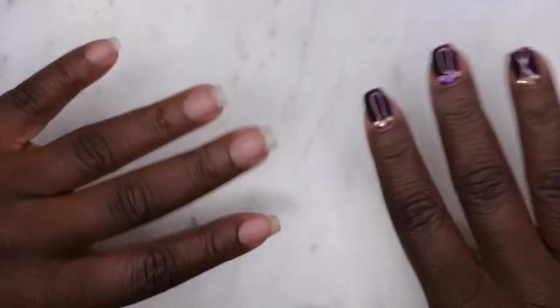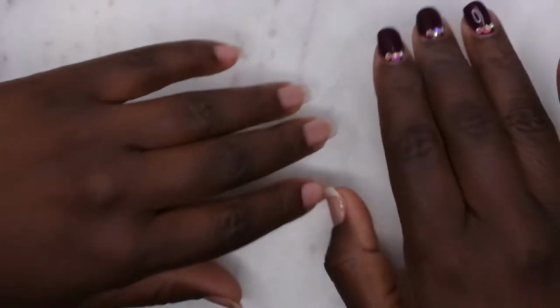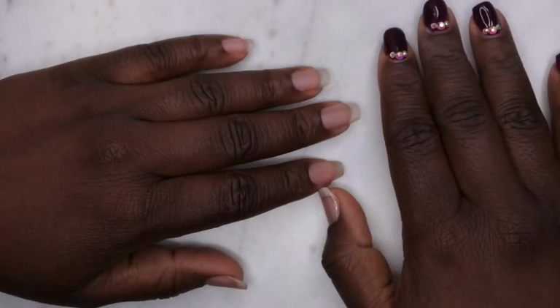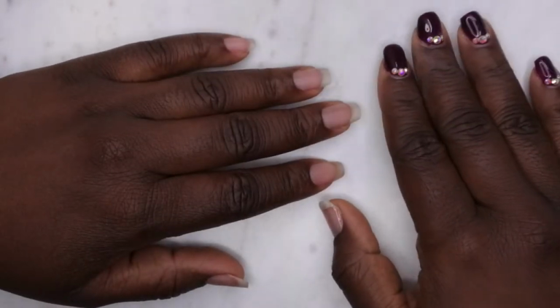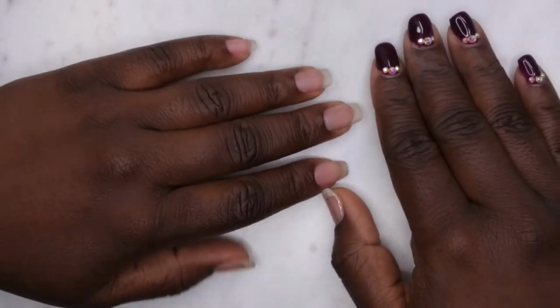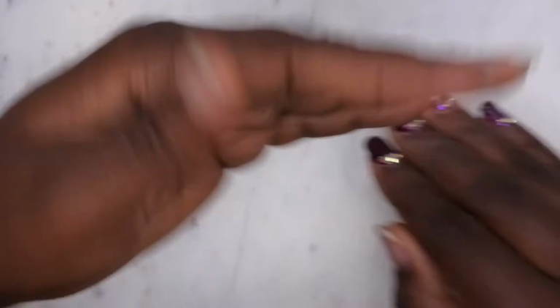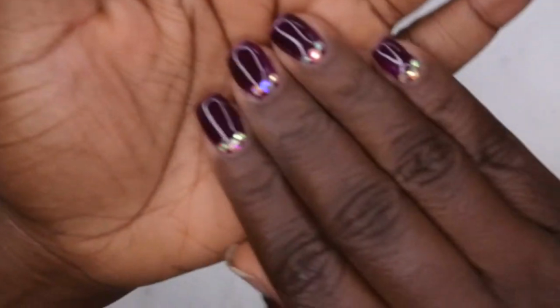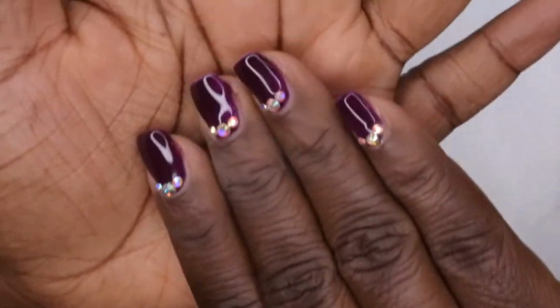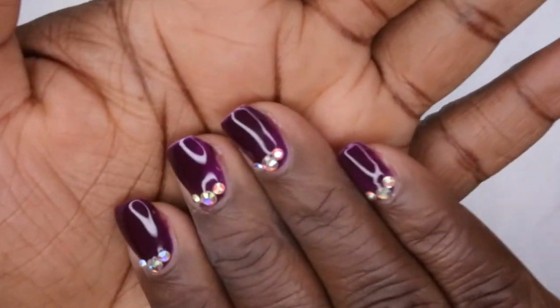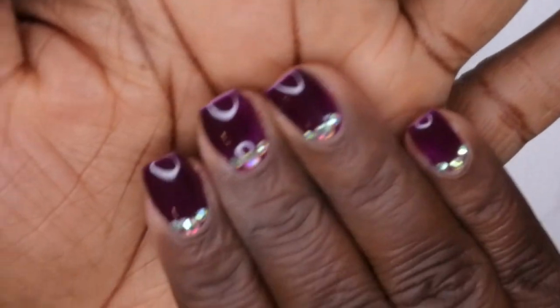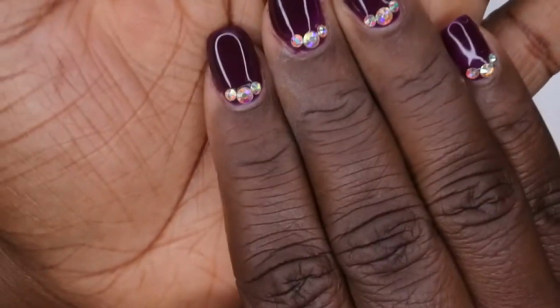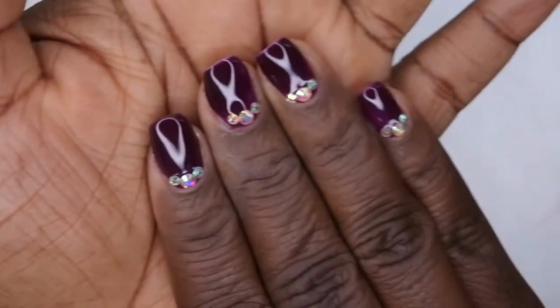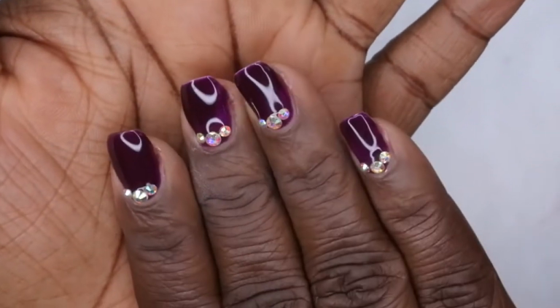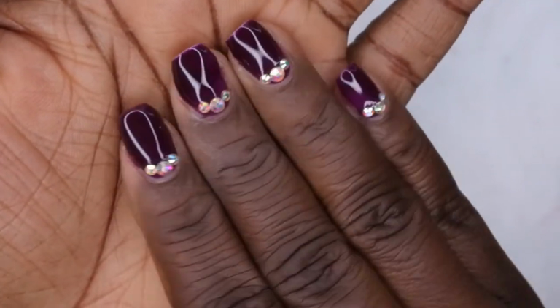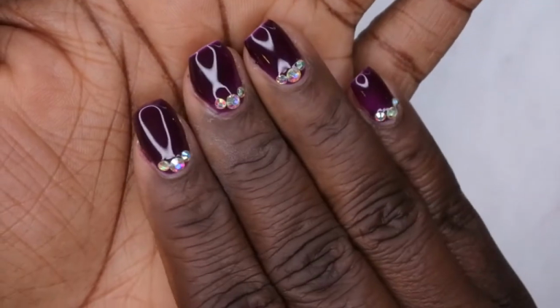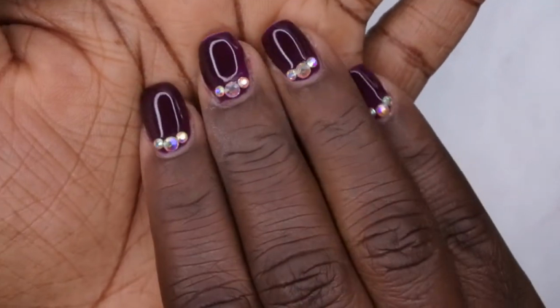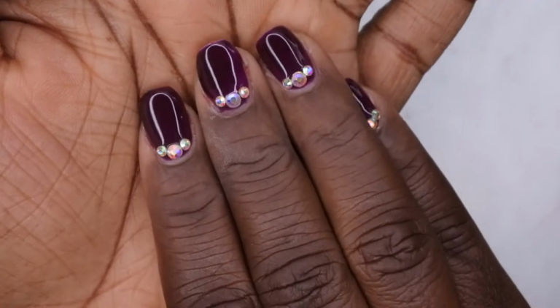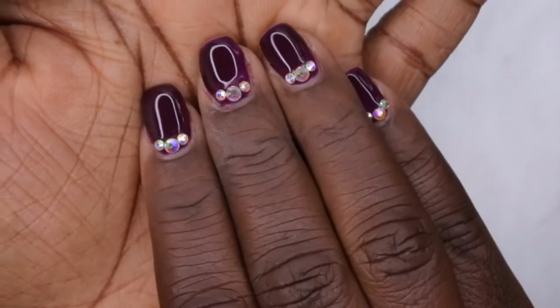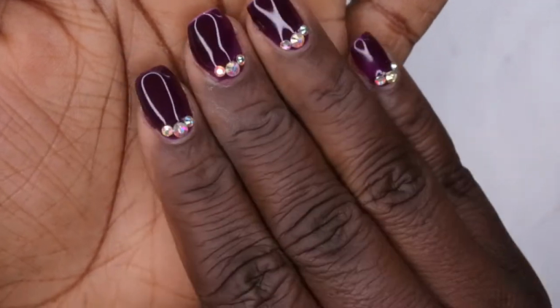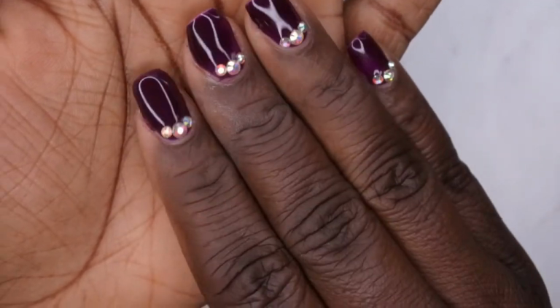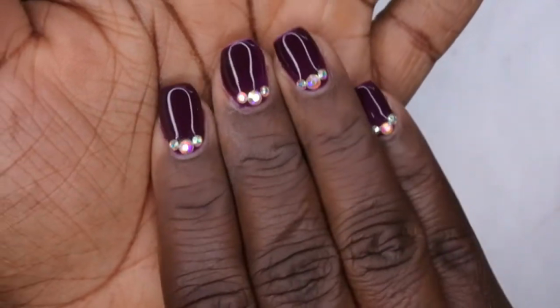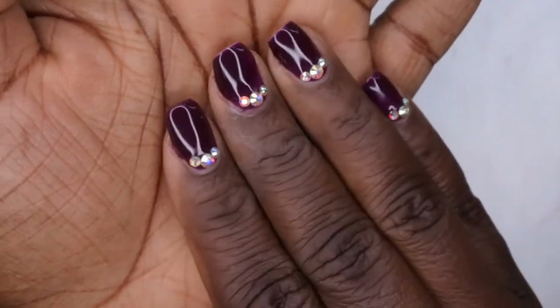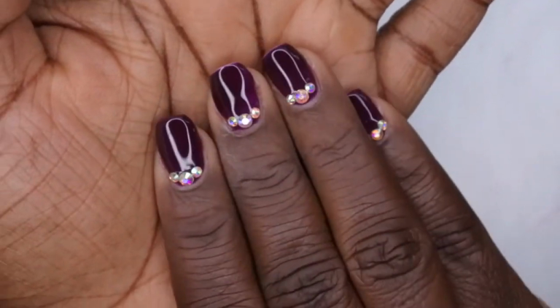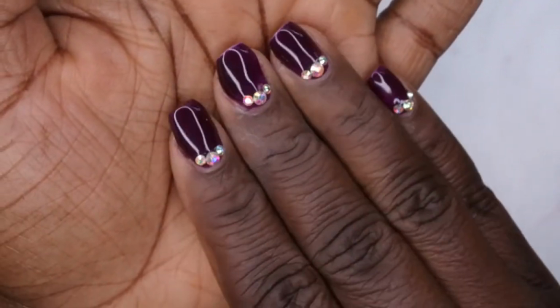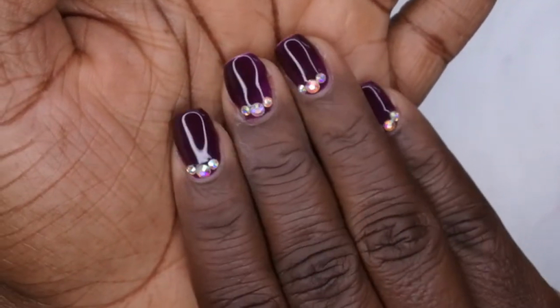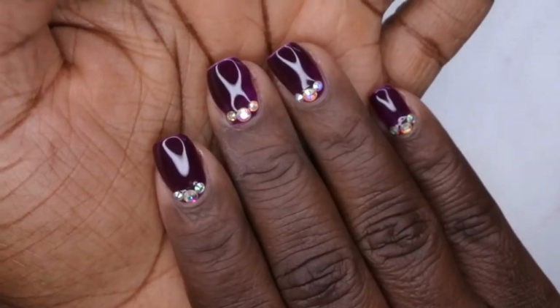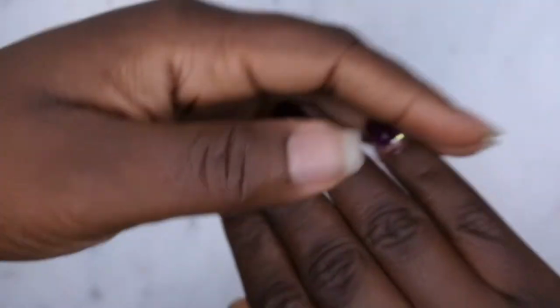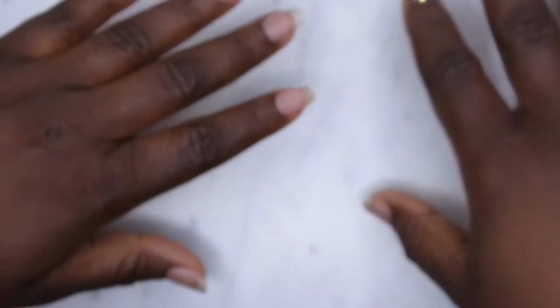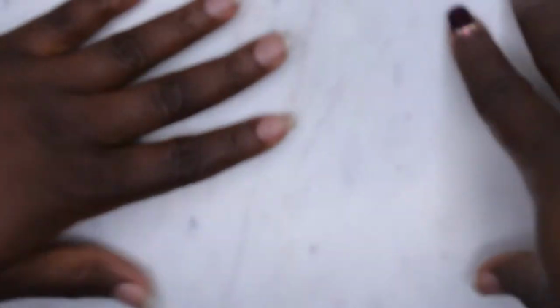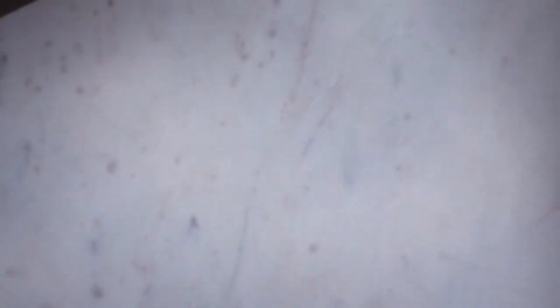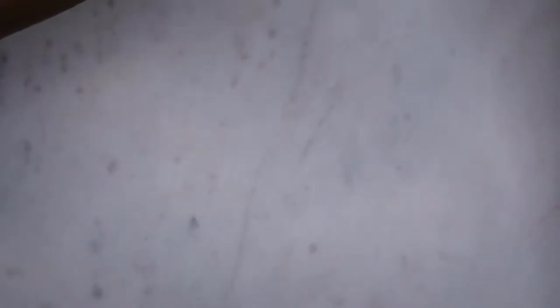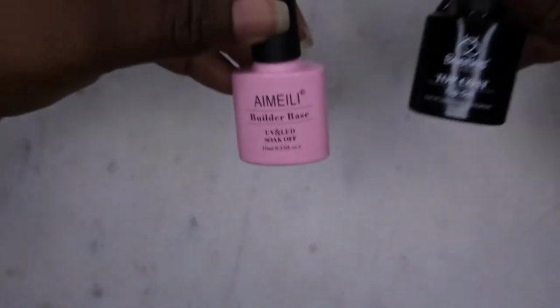Hello happy people, I'm back with another video. Today I'm going to be showing you all how to get this beautiful look — these are some nice dark purple nails with some beautiful rhinestones, got a little bling here at the cuticle area. Stay tuned to see how I get this look.